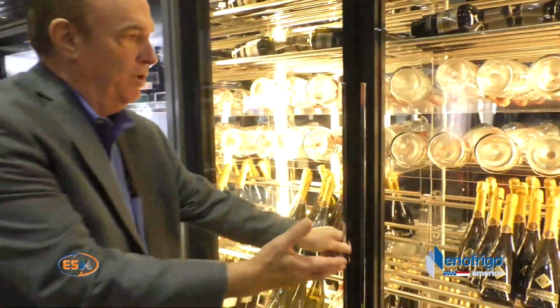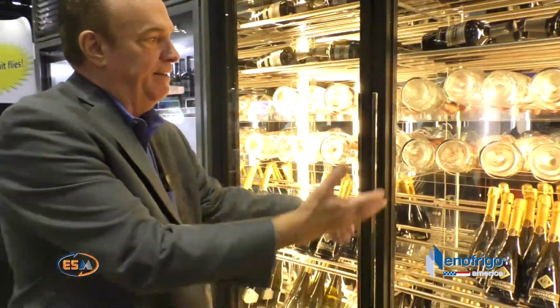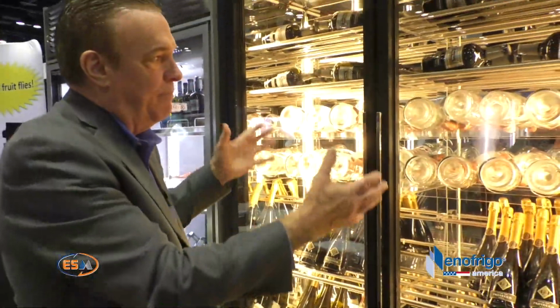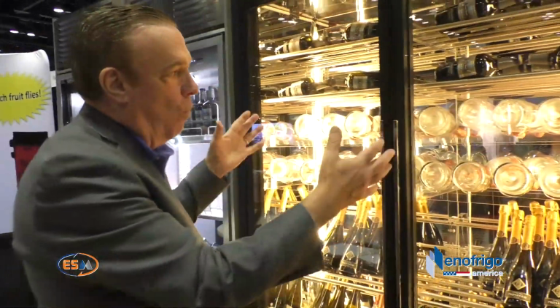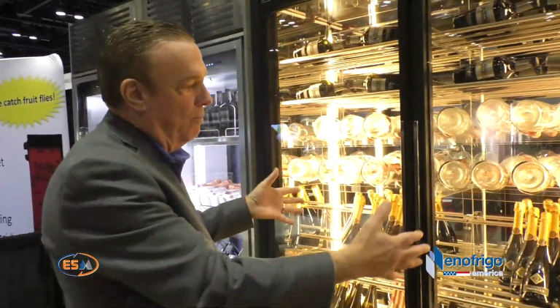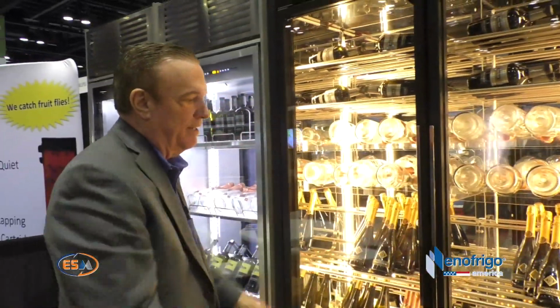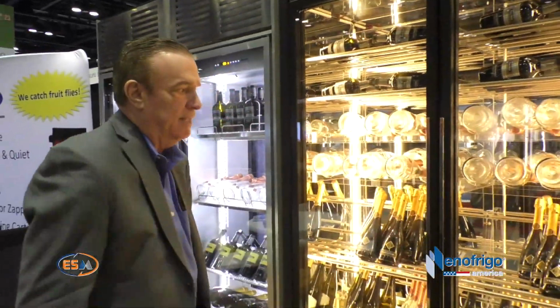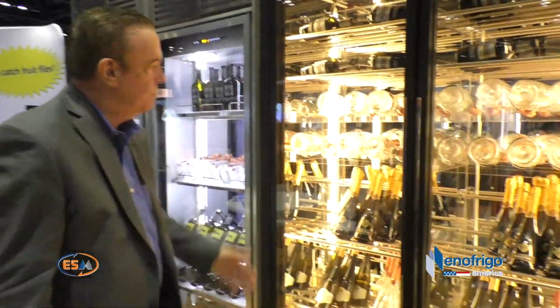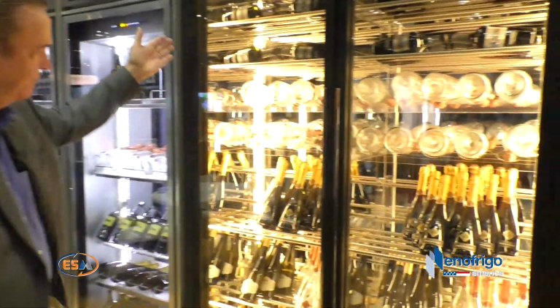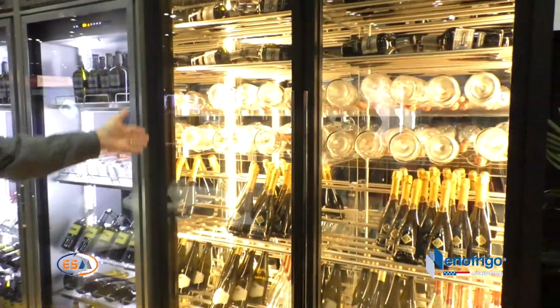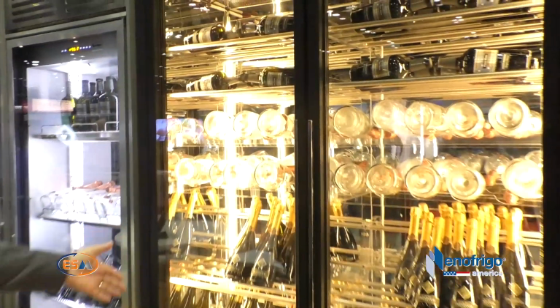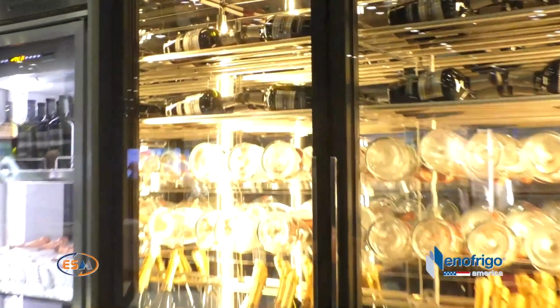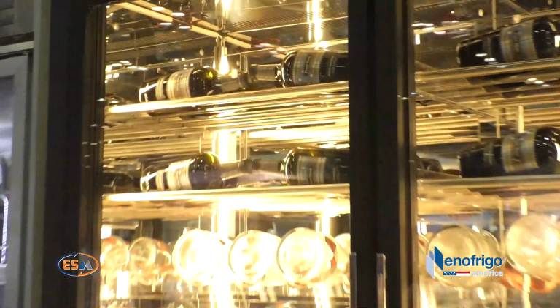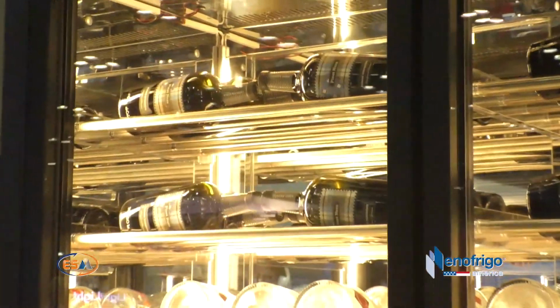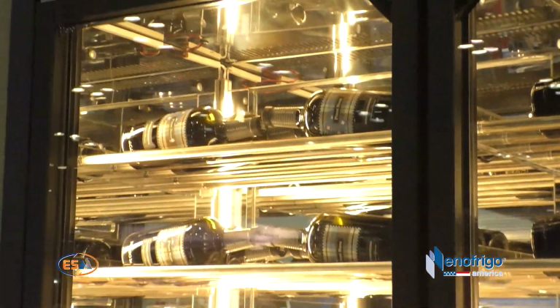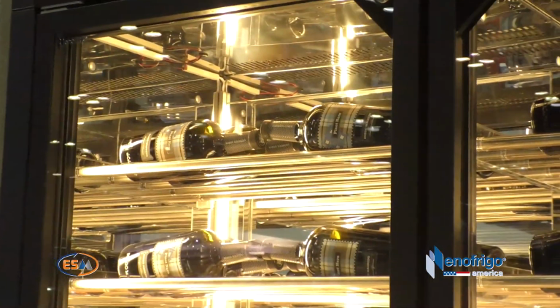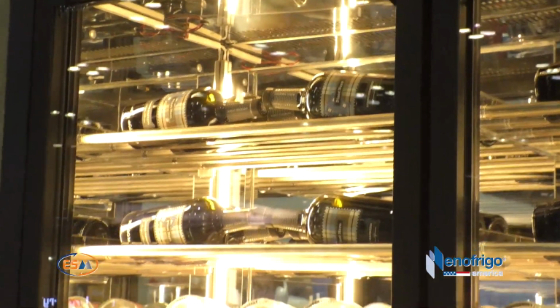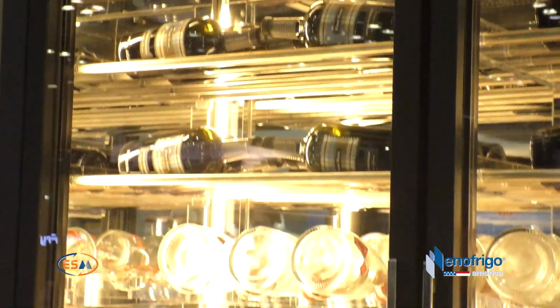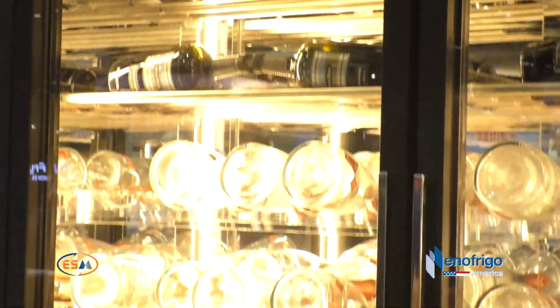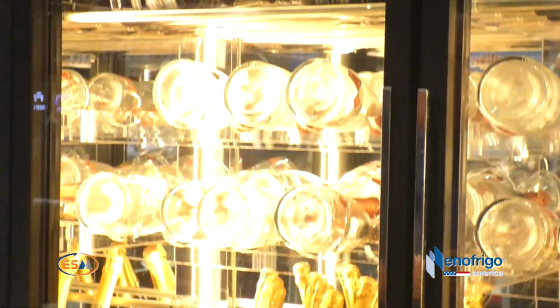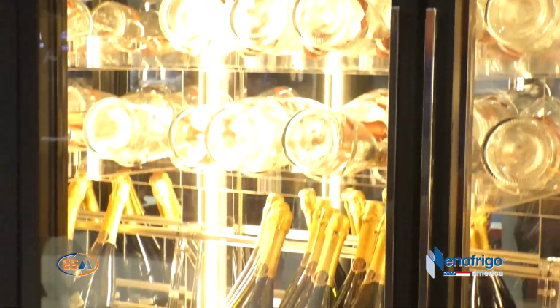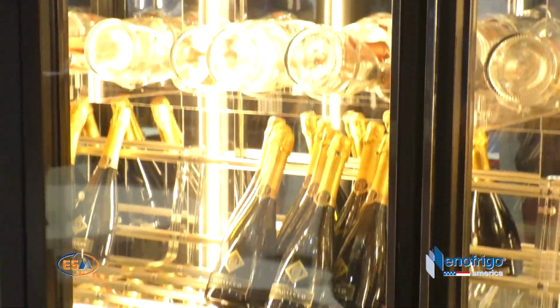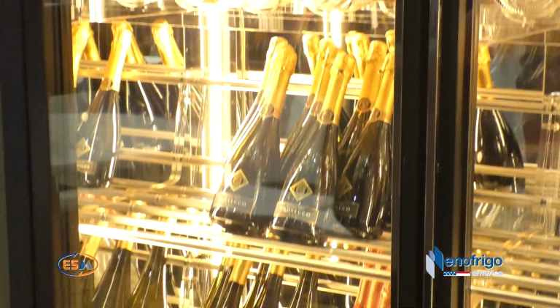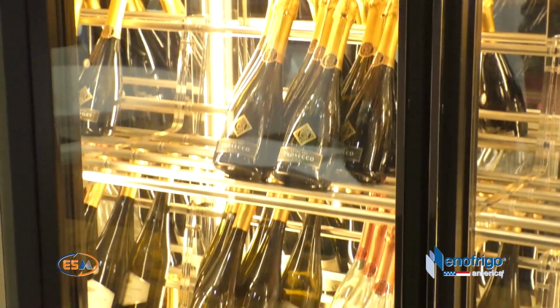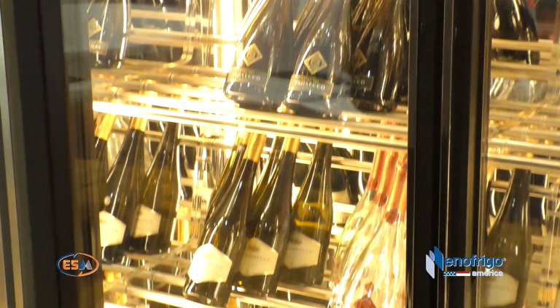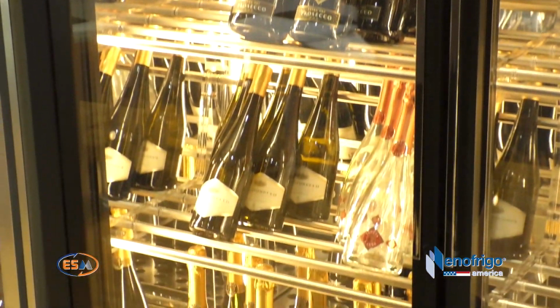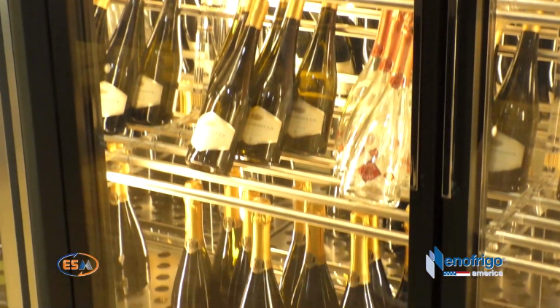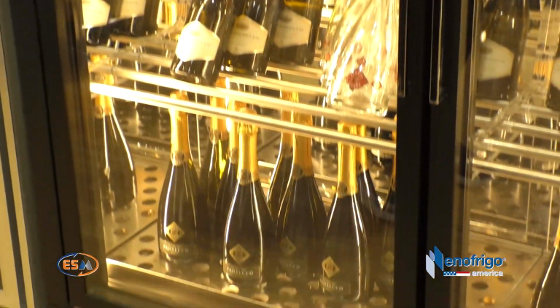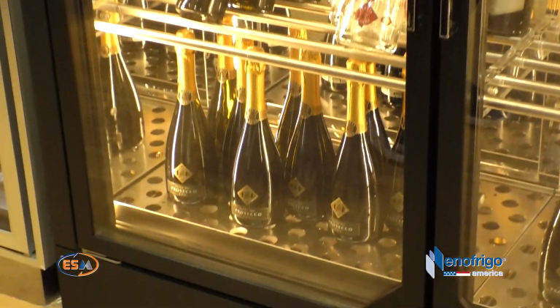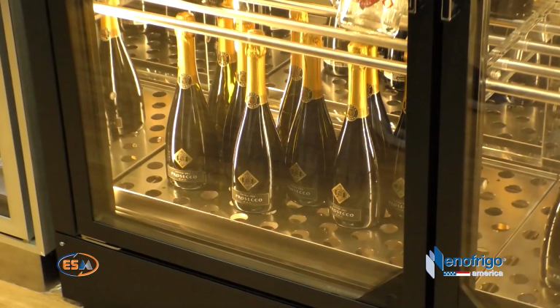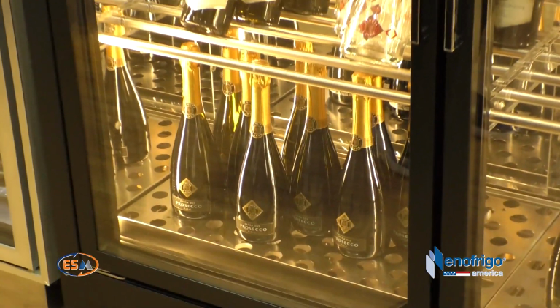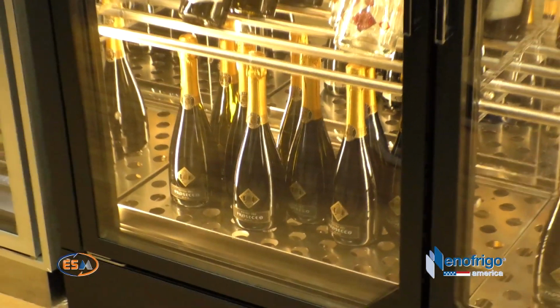Beautifully lit up by warm LED lights with a diffuser that keeps it even better looking. About 2,700 Kelvin, which they call amber lighting in the interior design world.